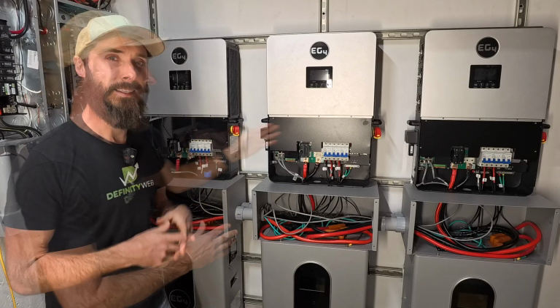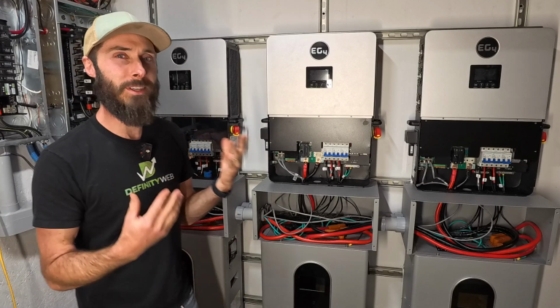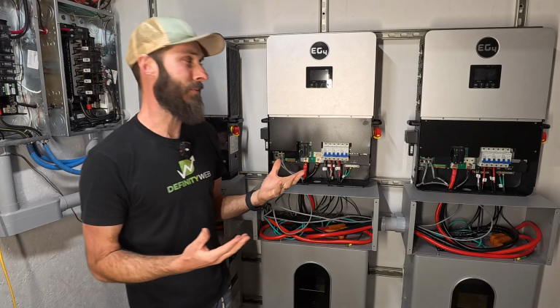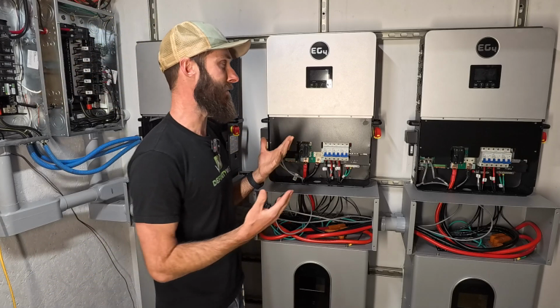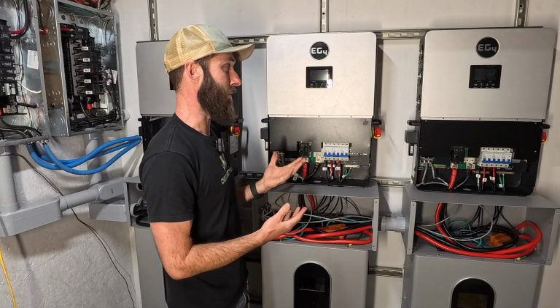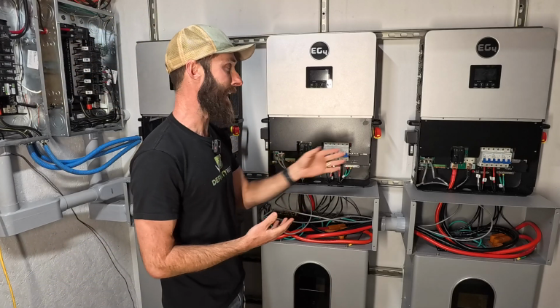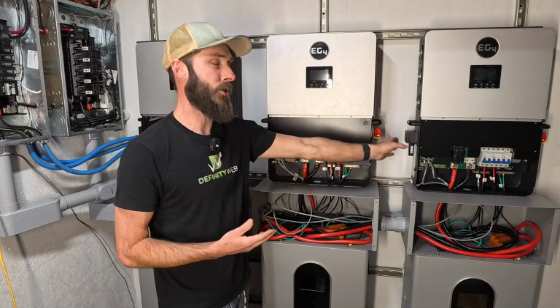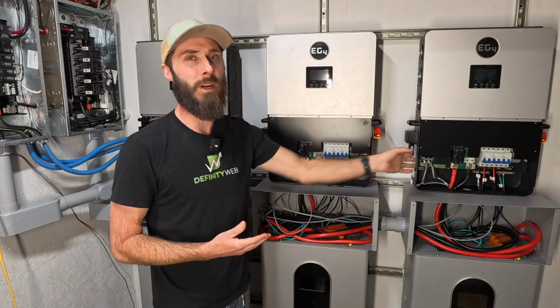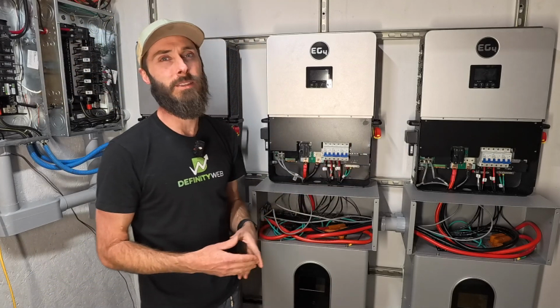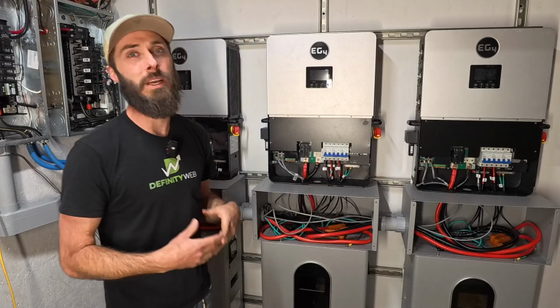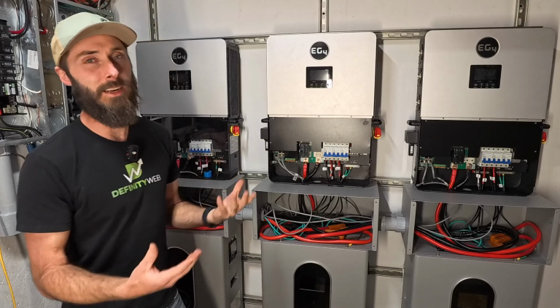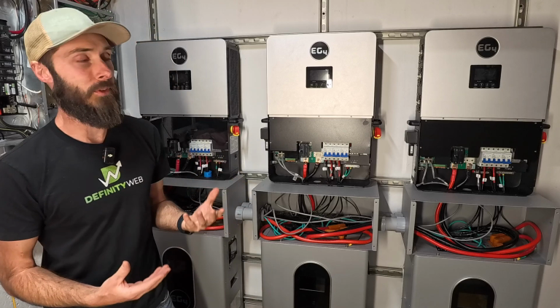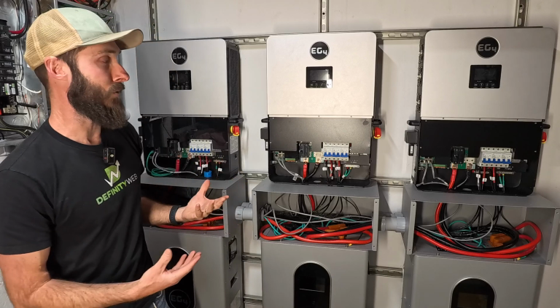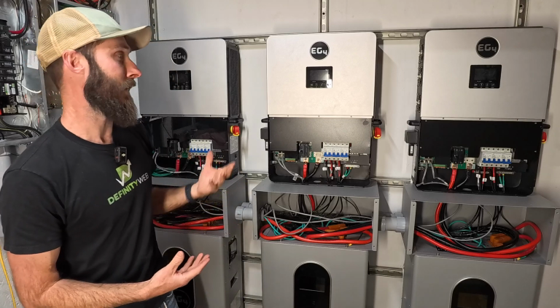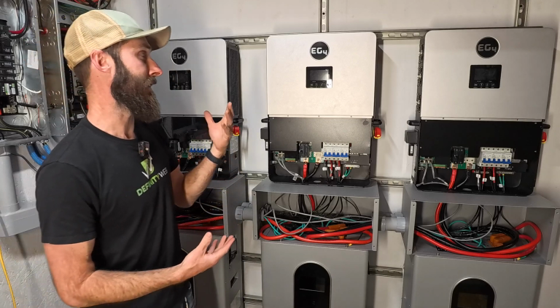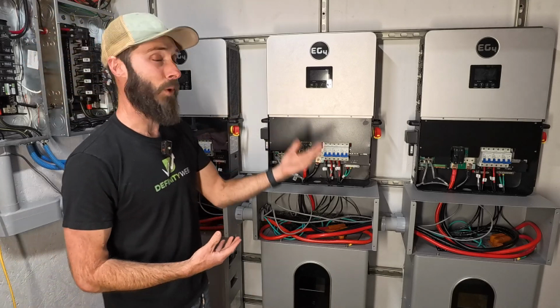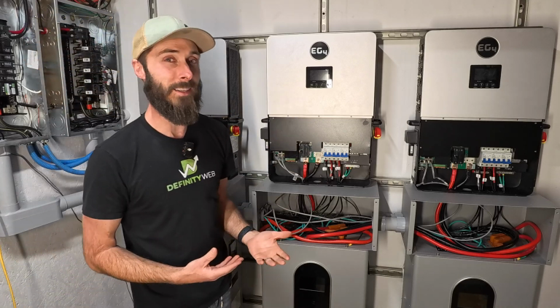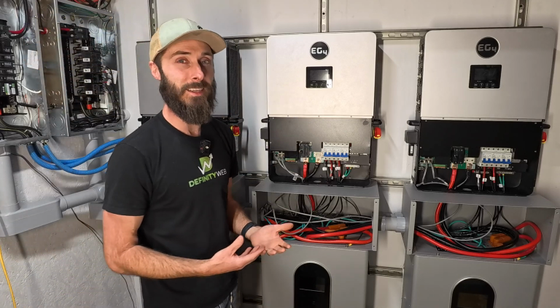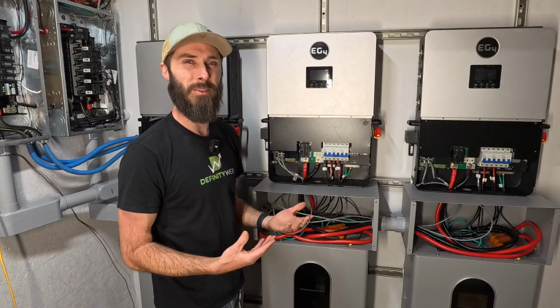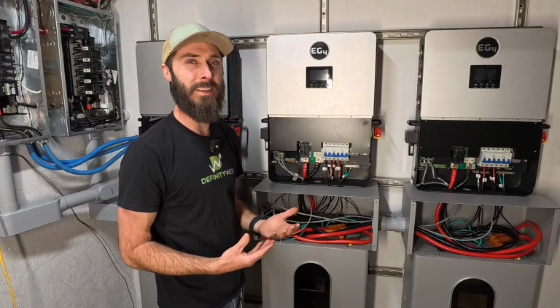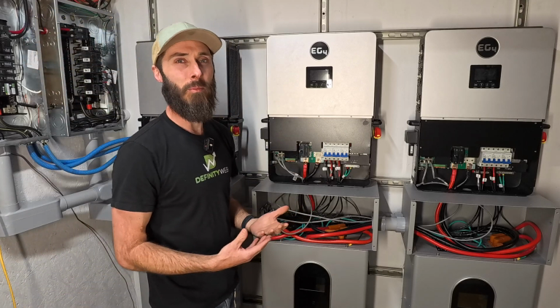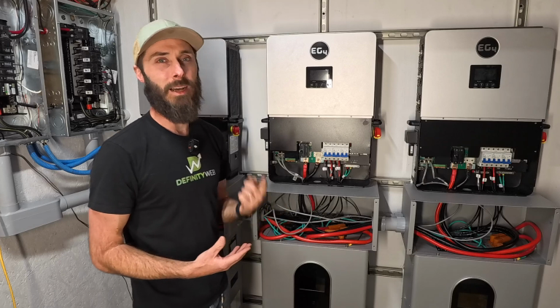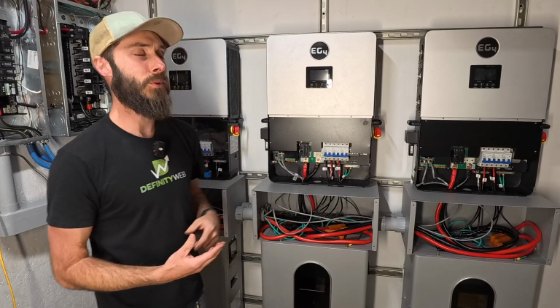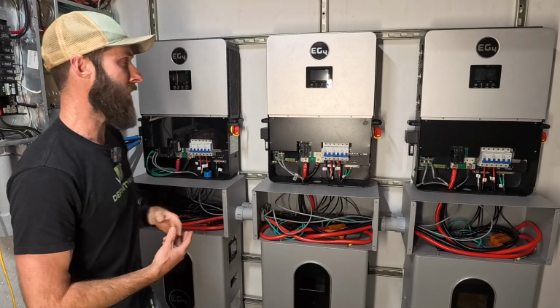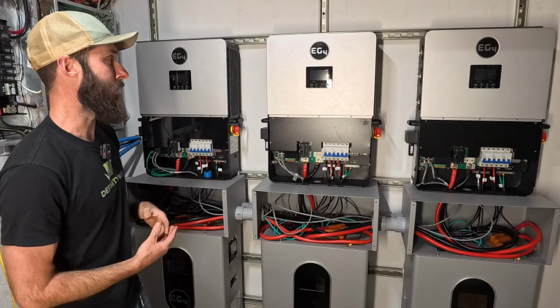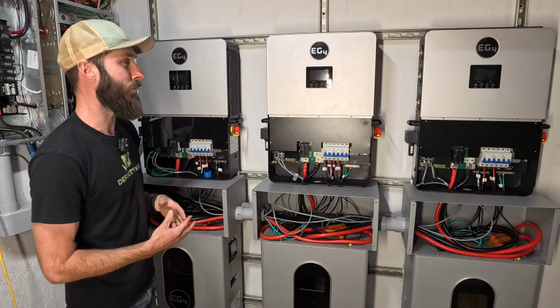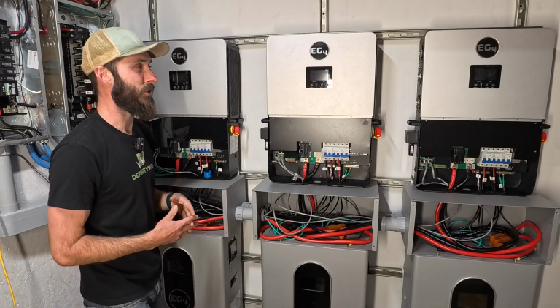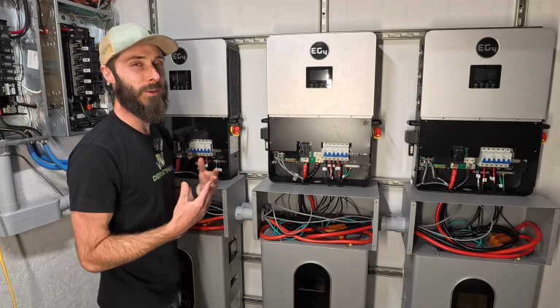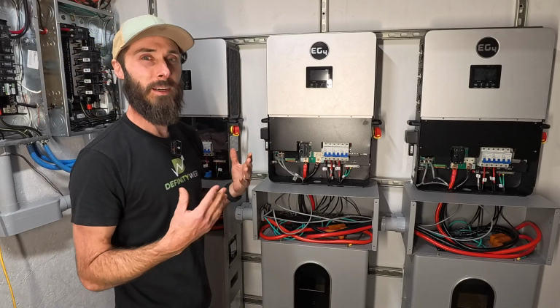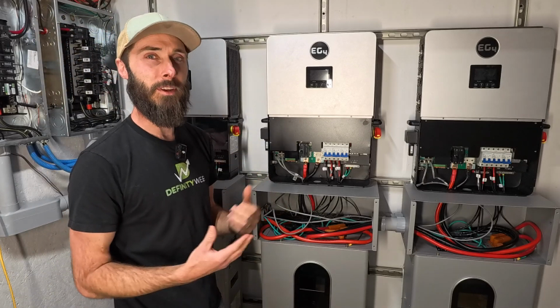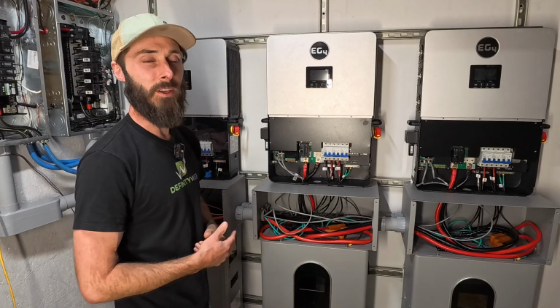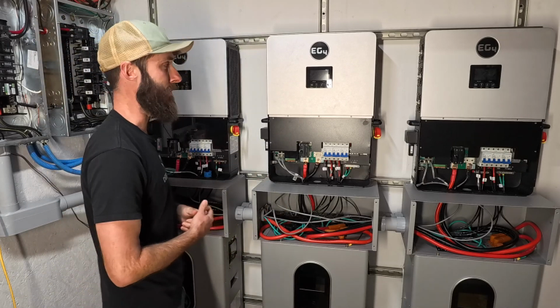Since I've already set up these inverters before, I can't show you the process of setting up the dongles and the Wi-Fi settings, but I'll post a card up above where you can check out a great video on that topic.